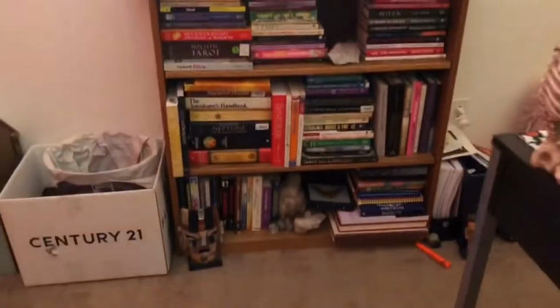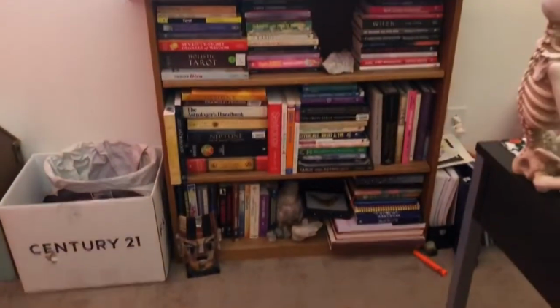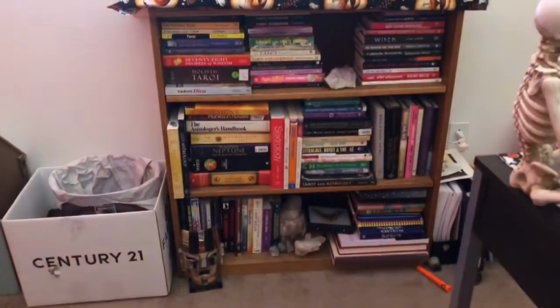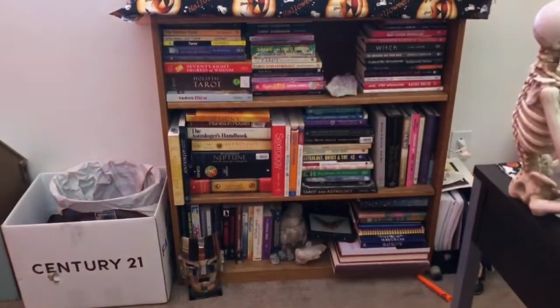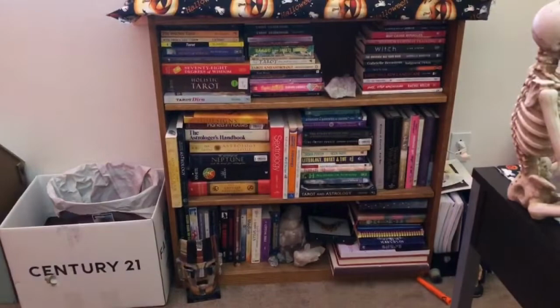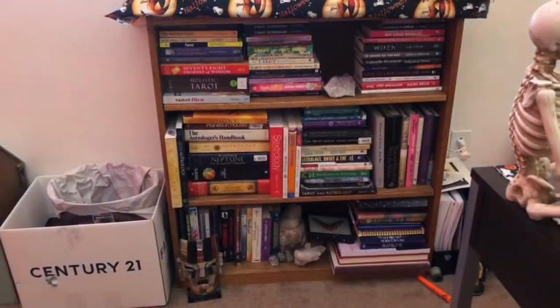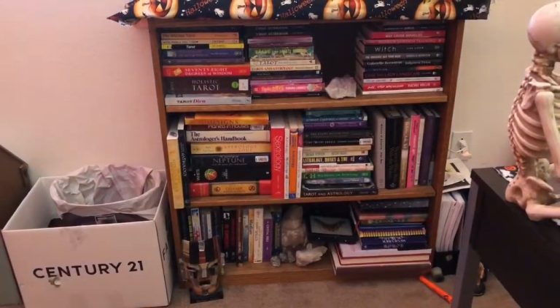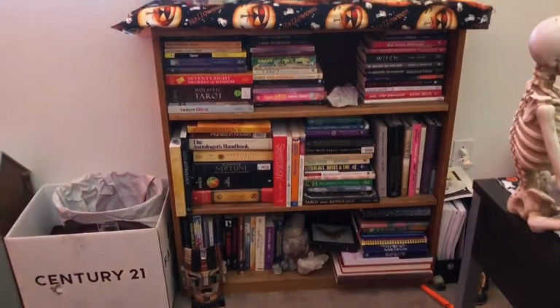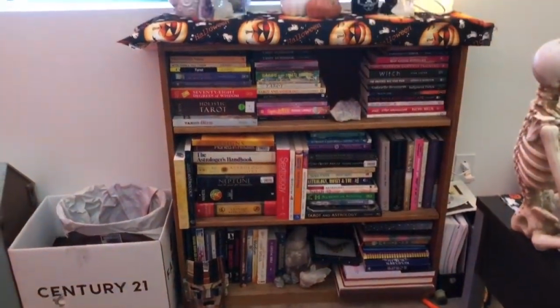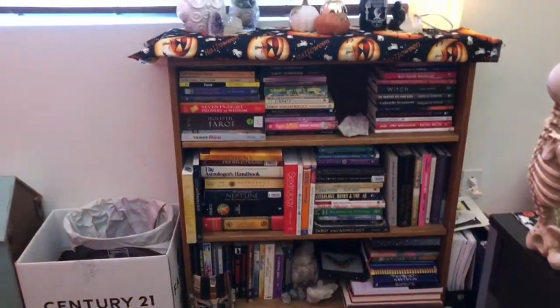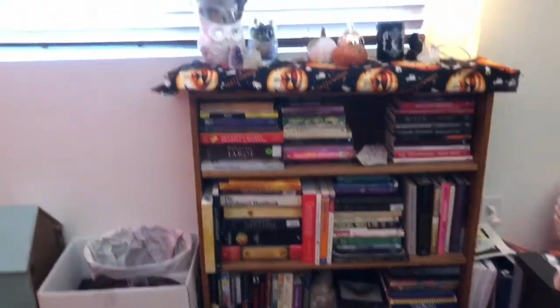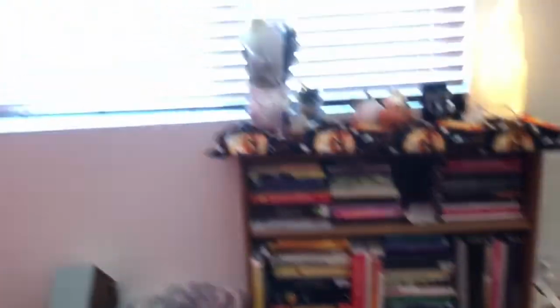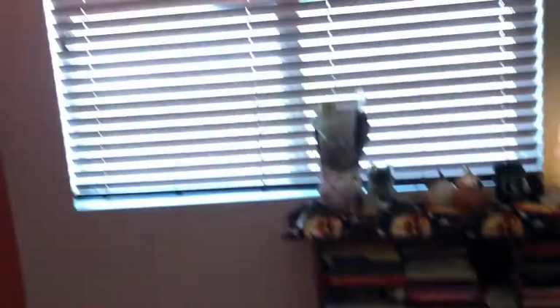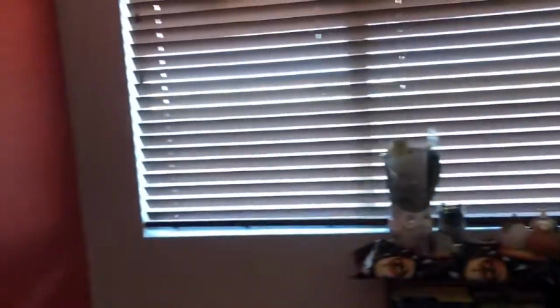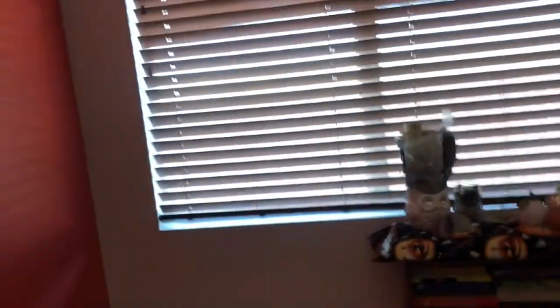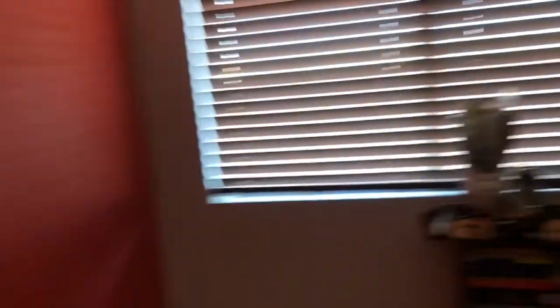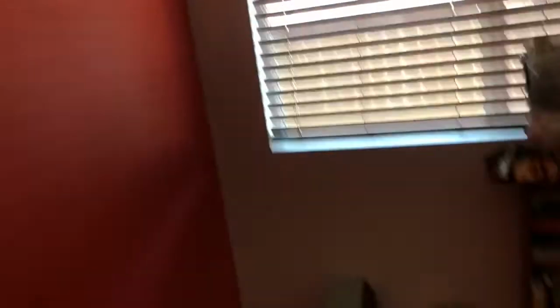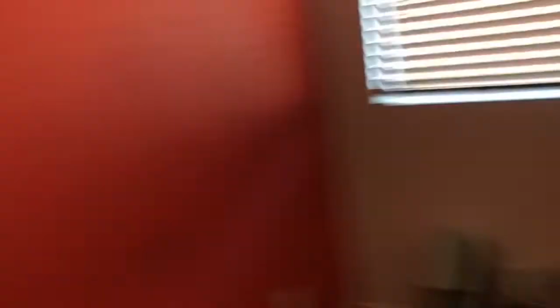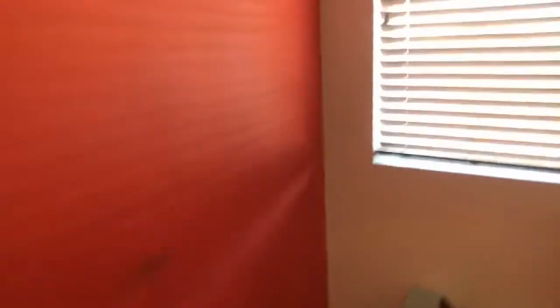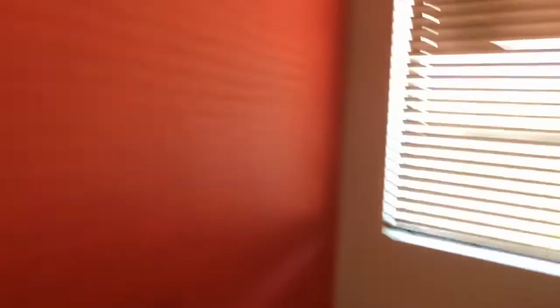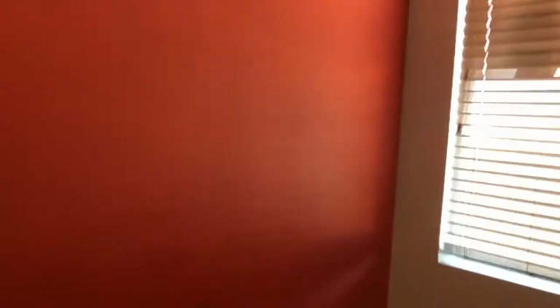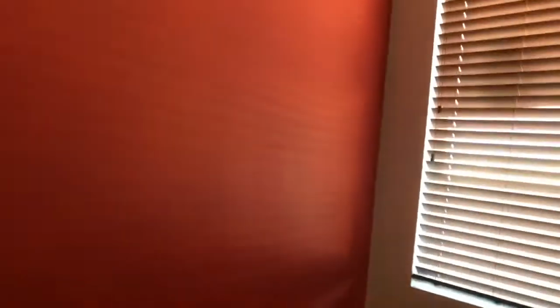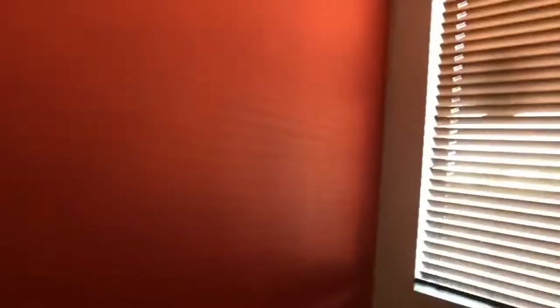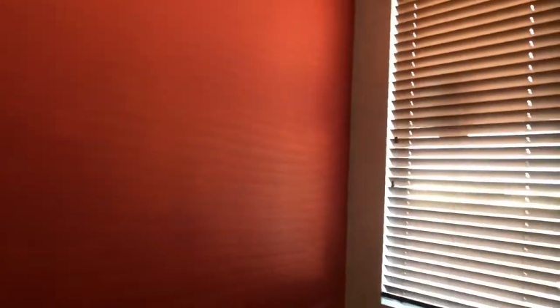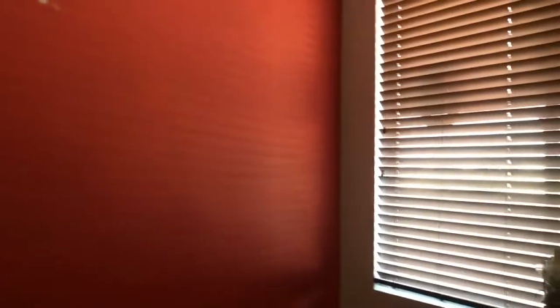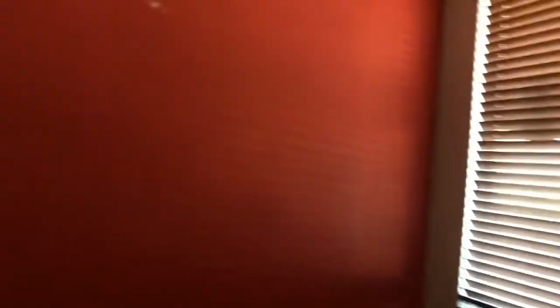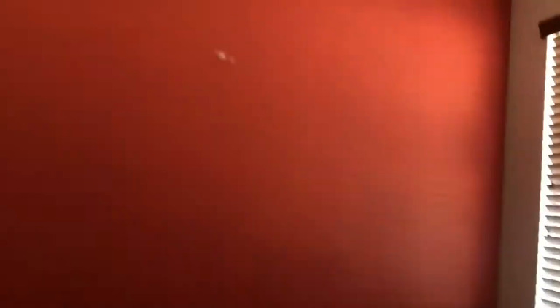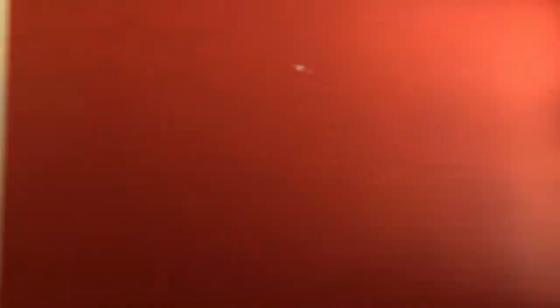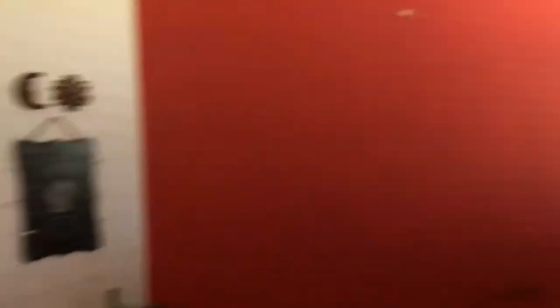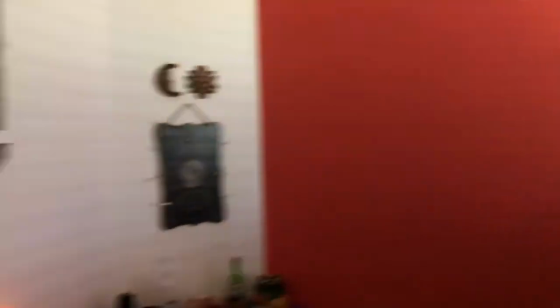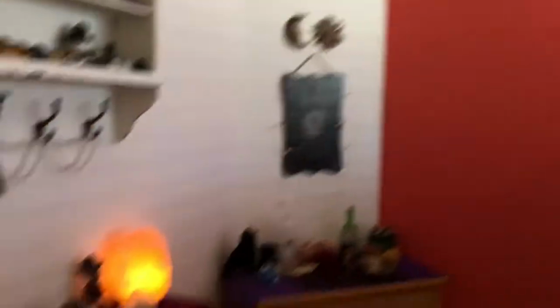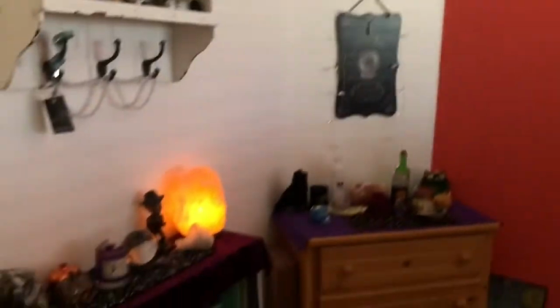My bookshelf is organized too. Really happy about that. I like the way it came out. The room is cozy.